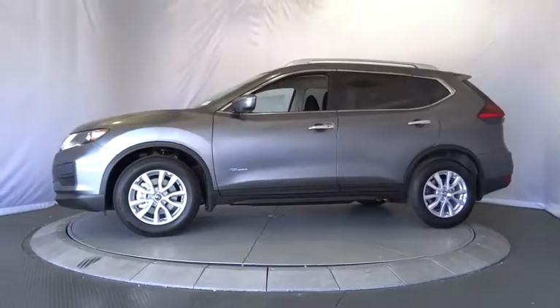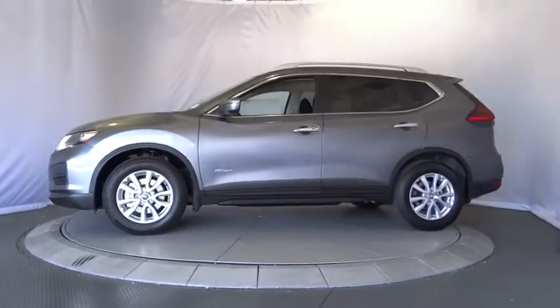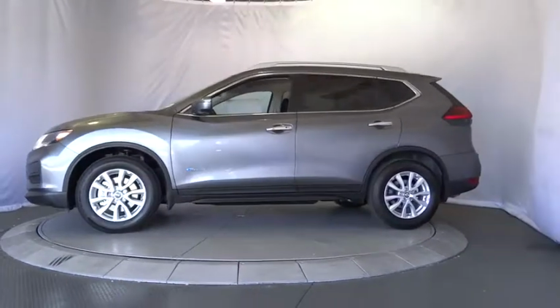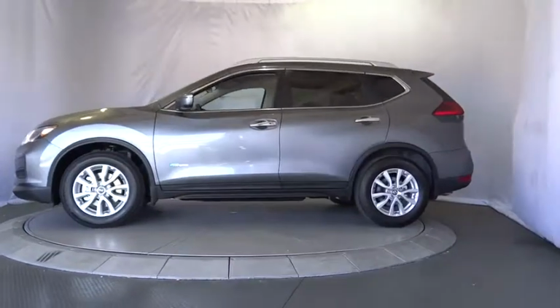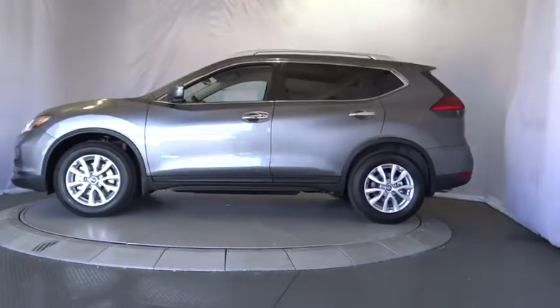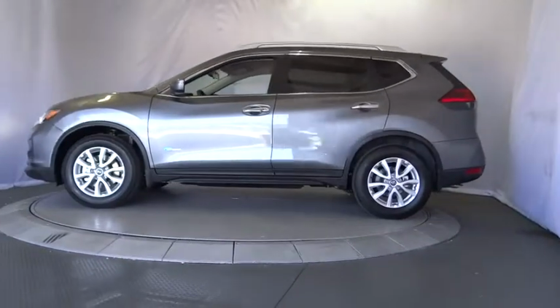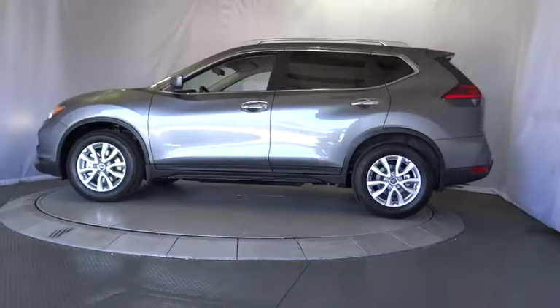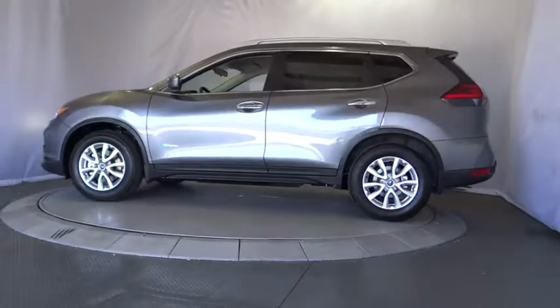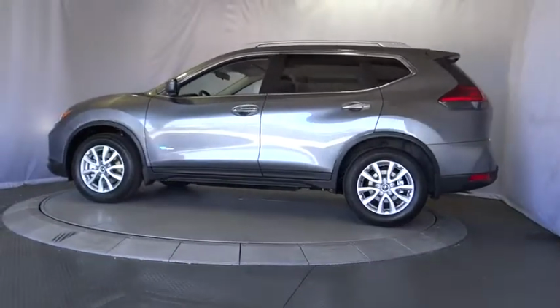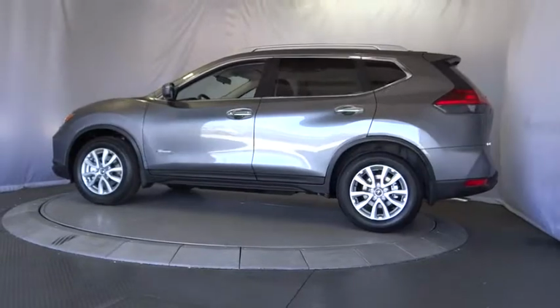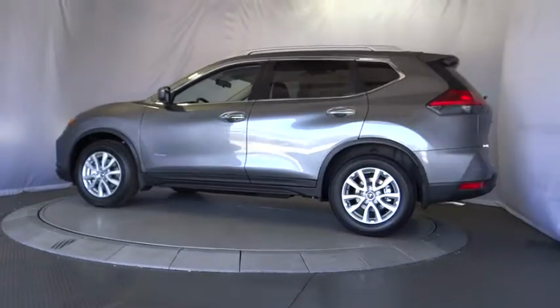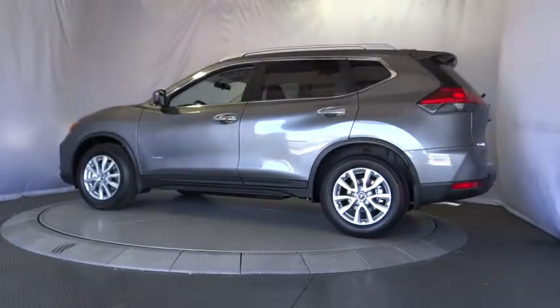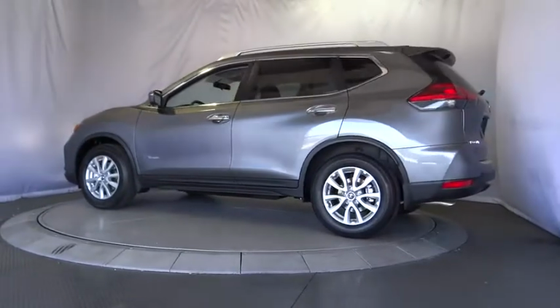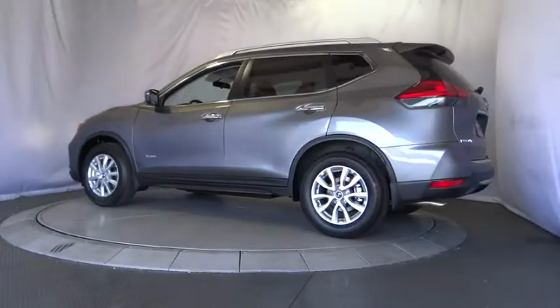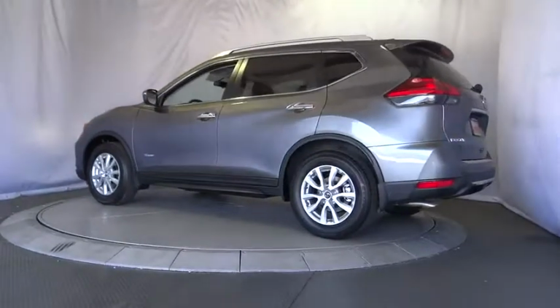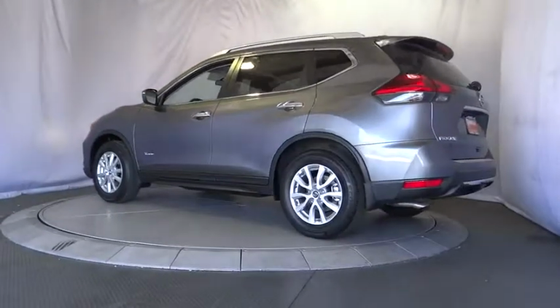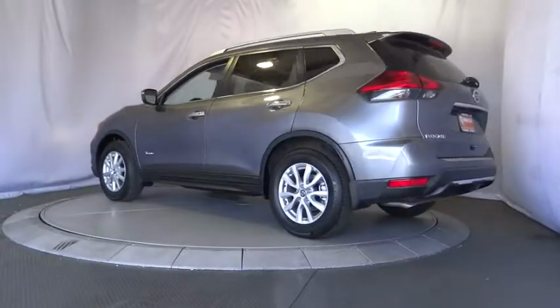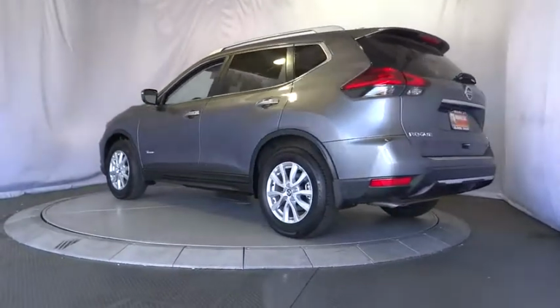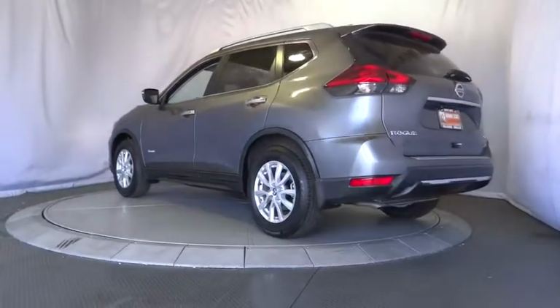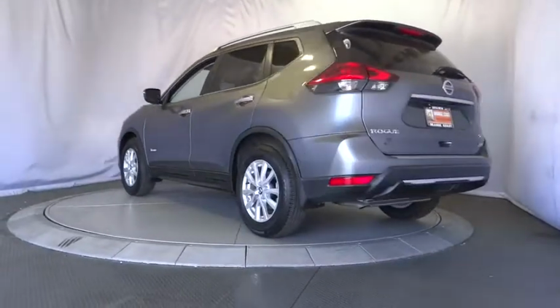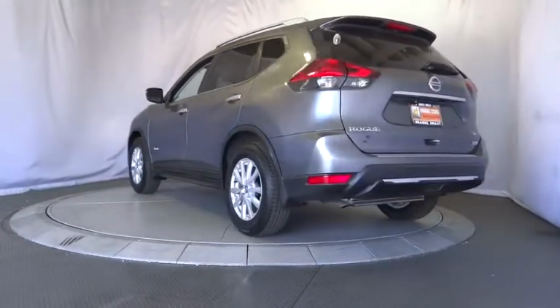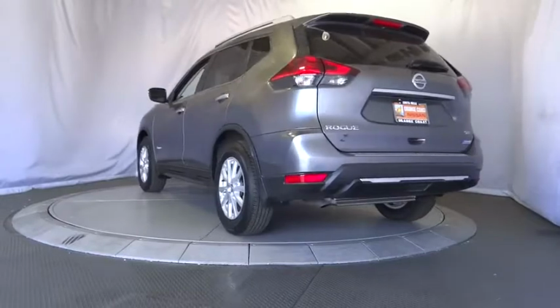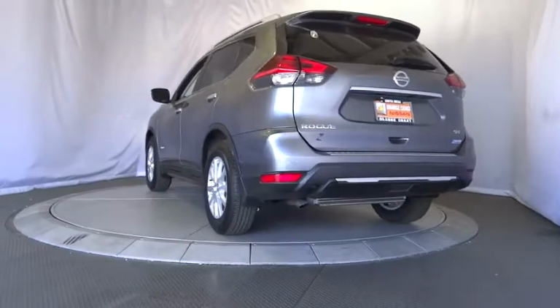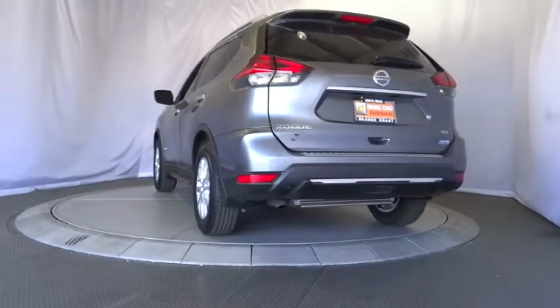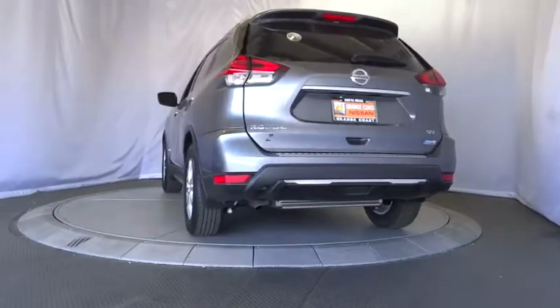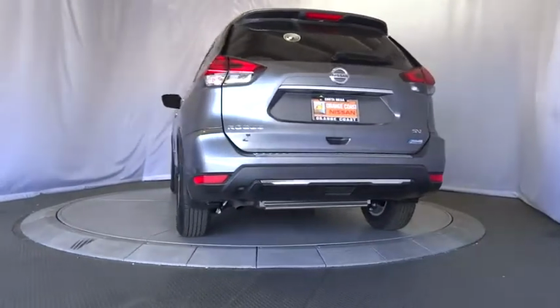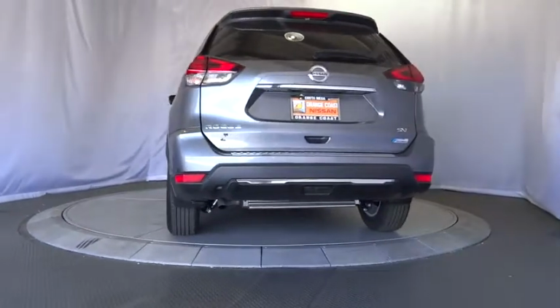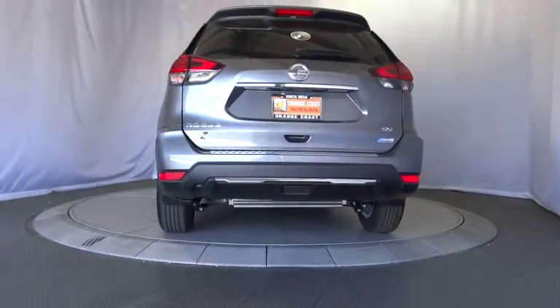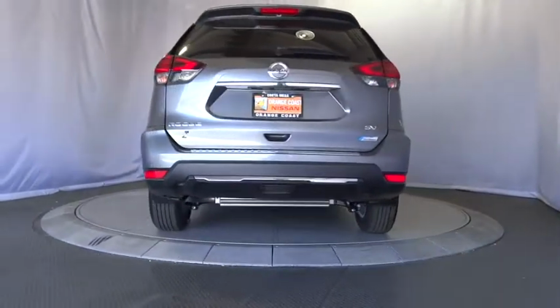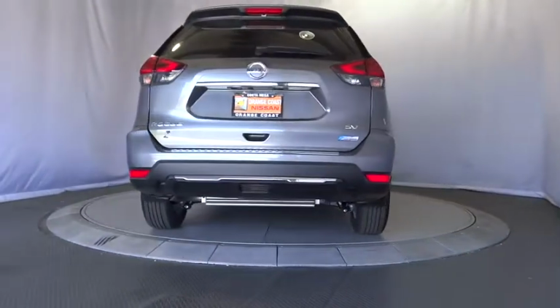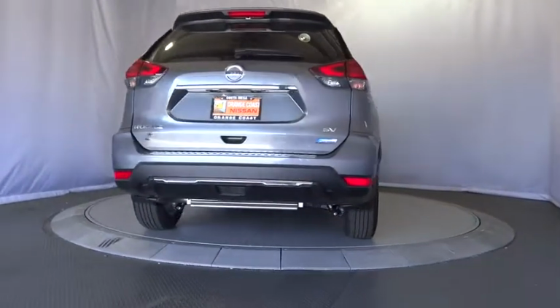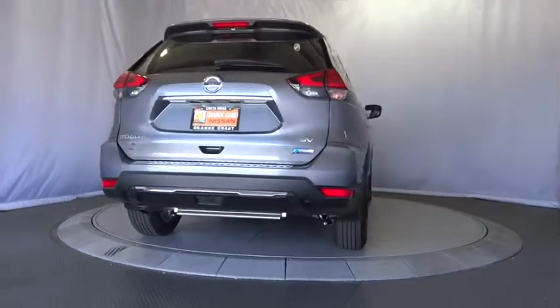Here are some of this vehicle's great options: stability control, traction control, anti-lock braking system, remote engine start, steering wheel audio controls, keyless entry, backup camera, leather wrapped steering wheel, Bluetooth.